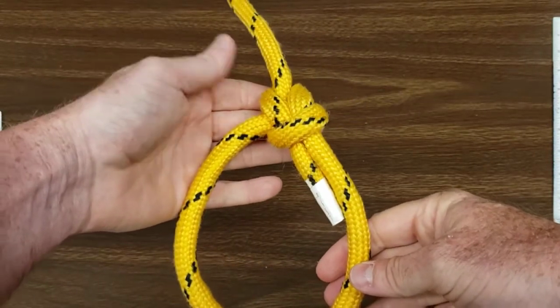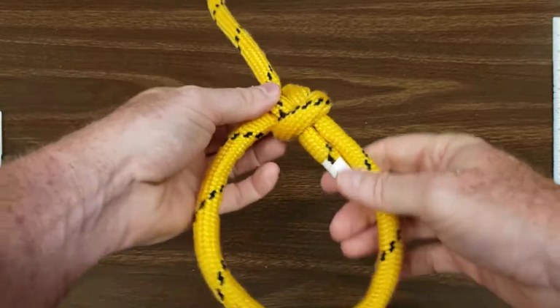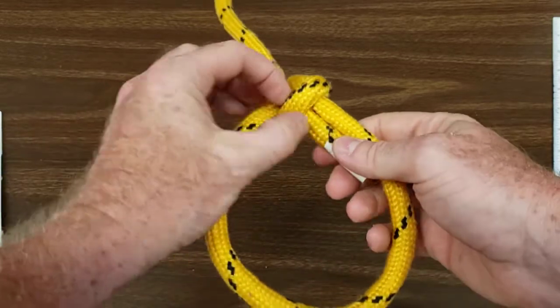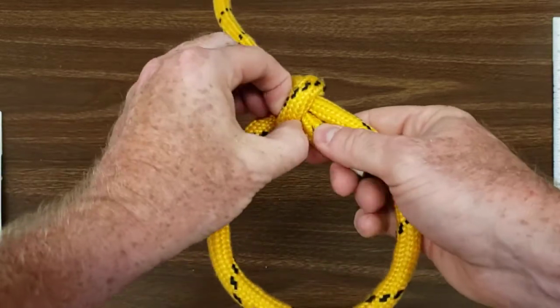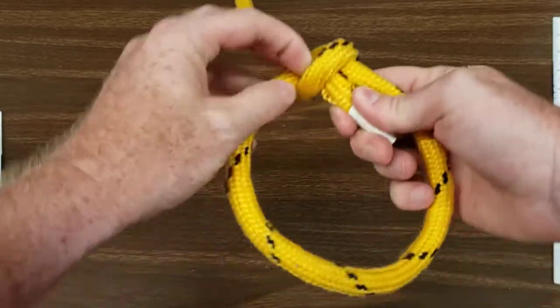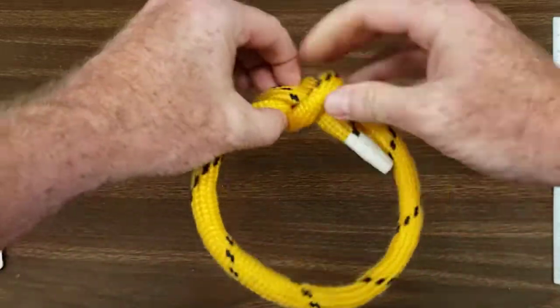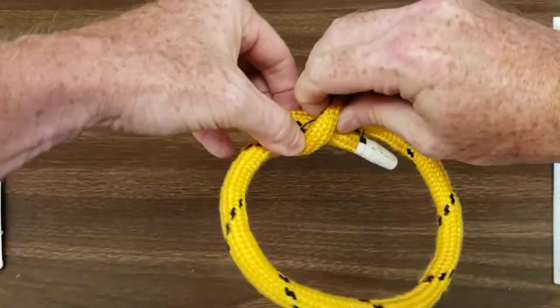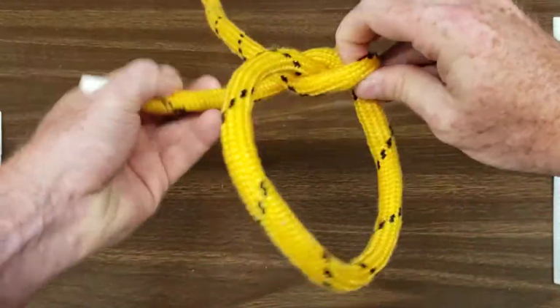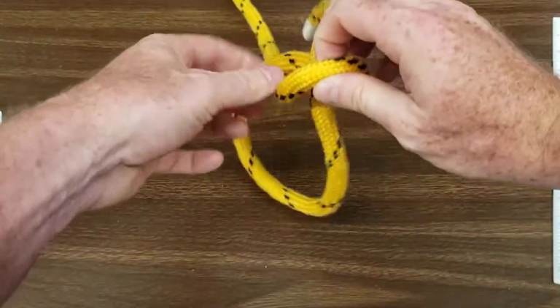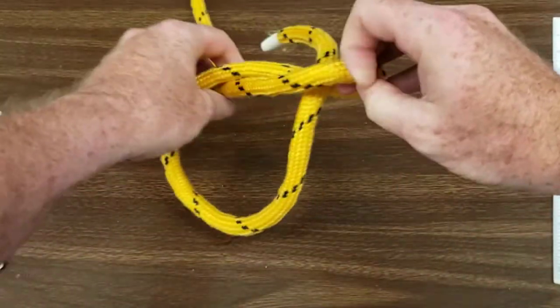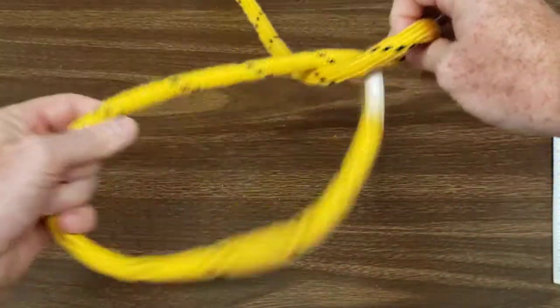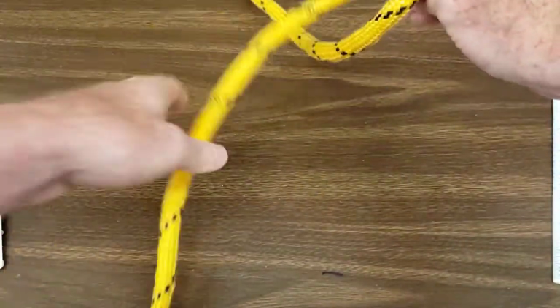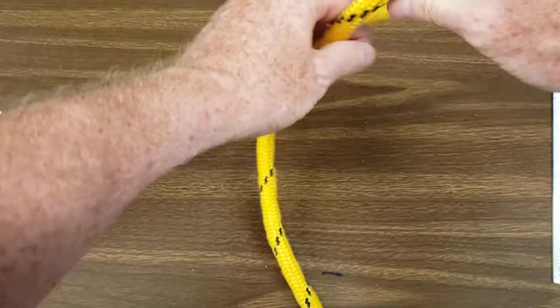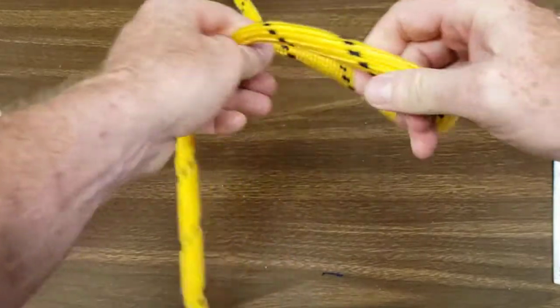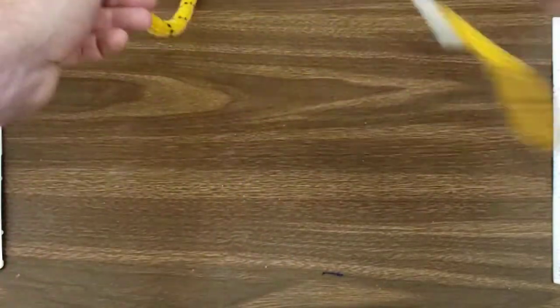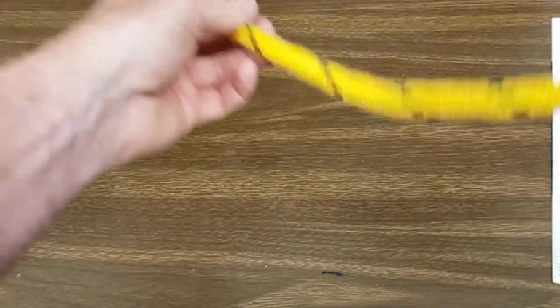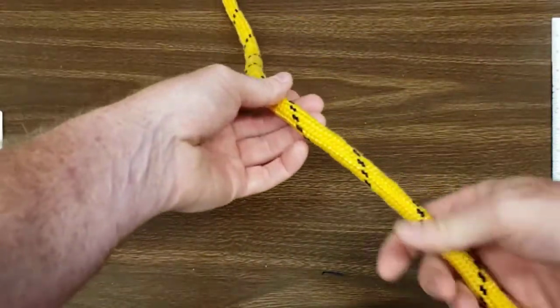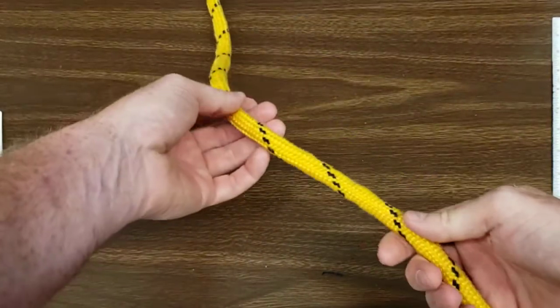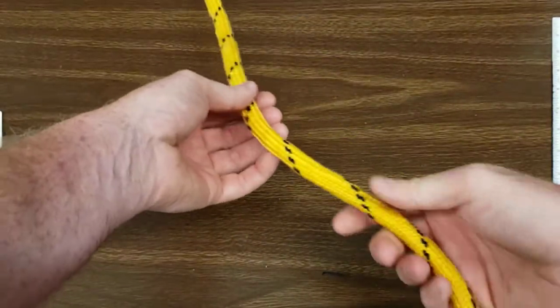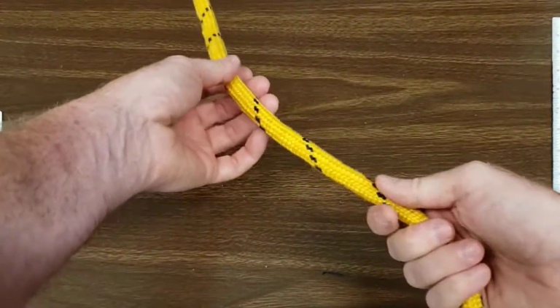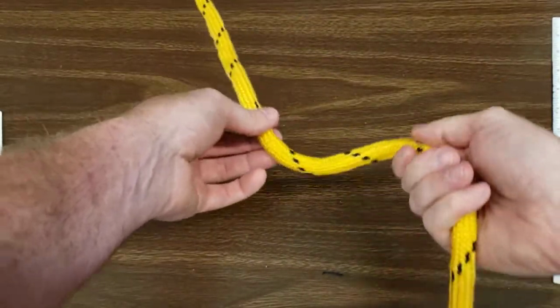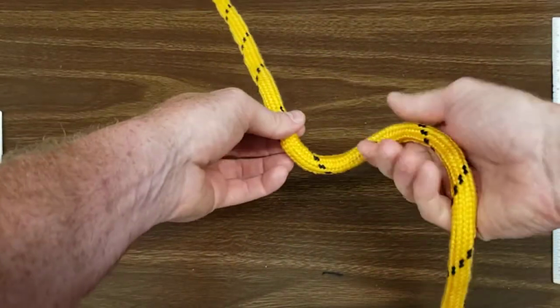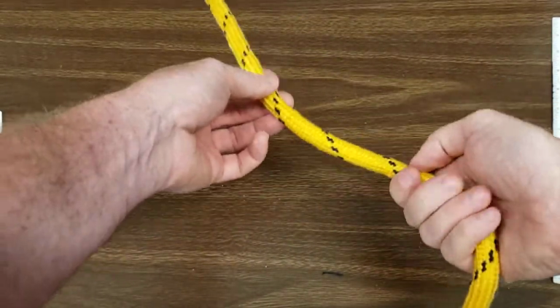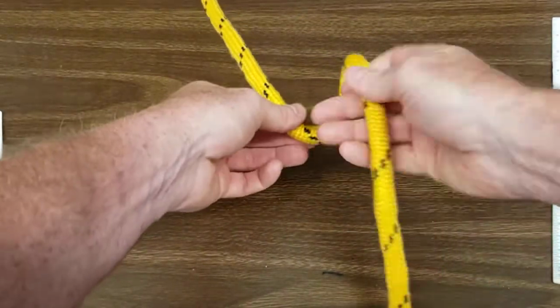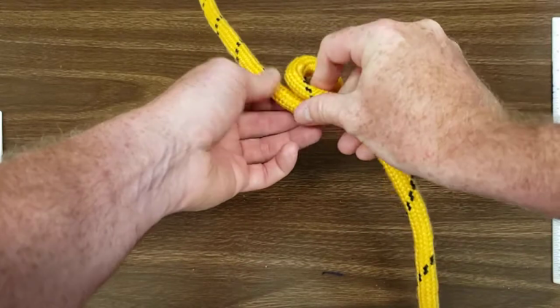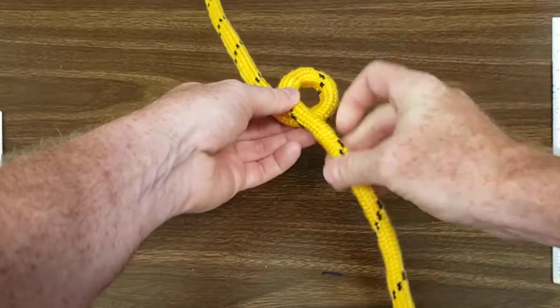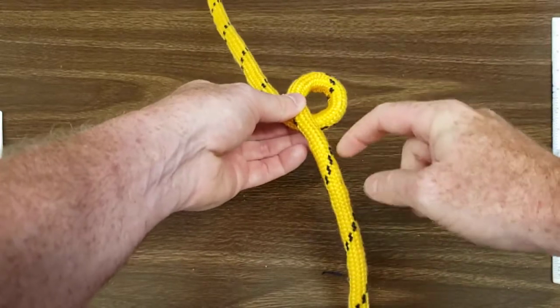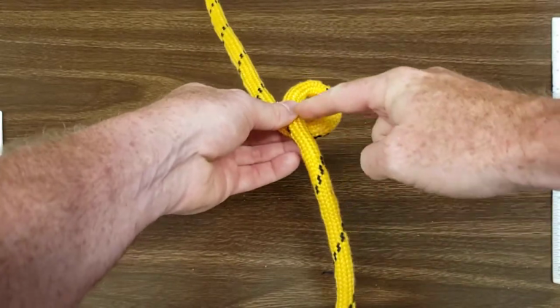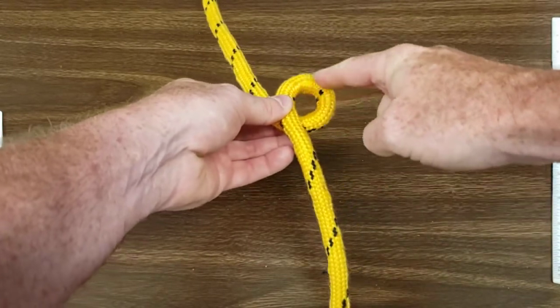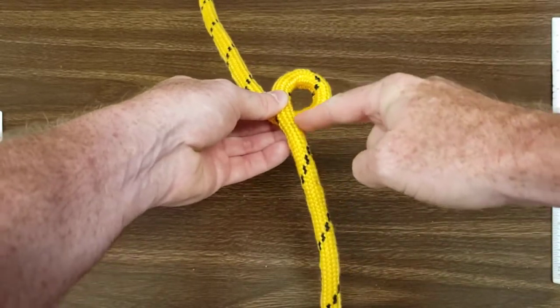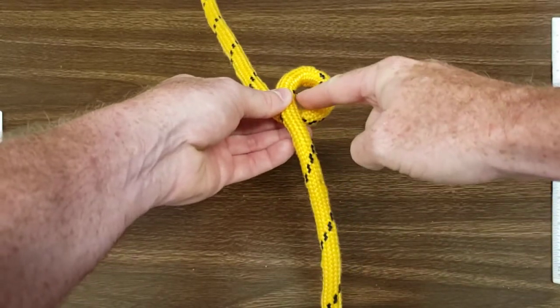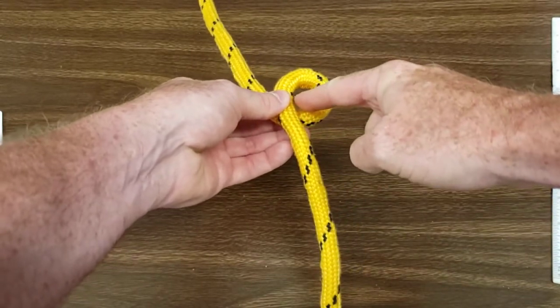I'm going to tie it one more time with an extra tip. Again, make yourself an overhand loop — and make this overhand loop small.